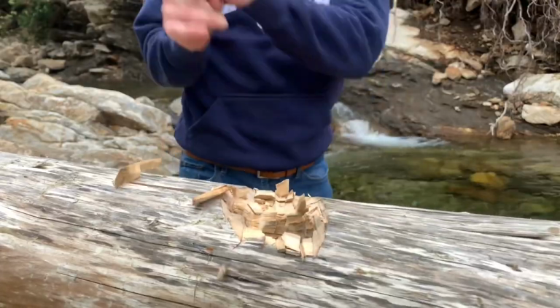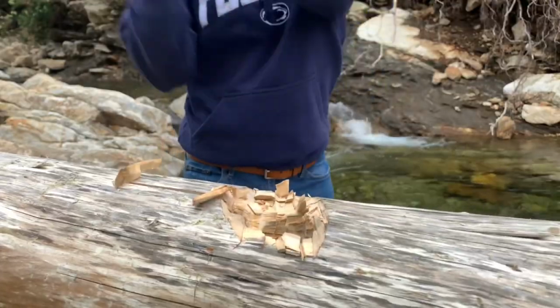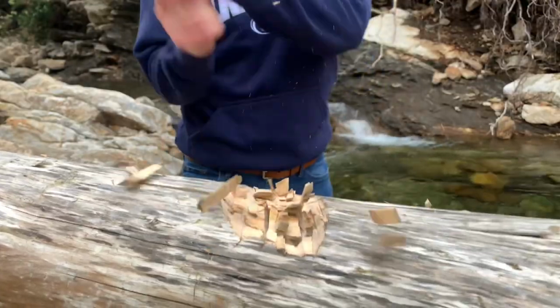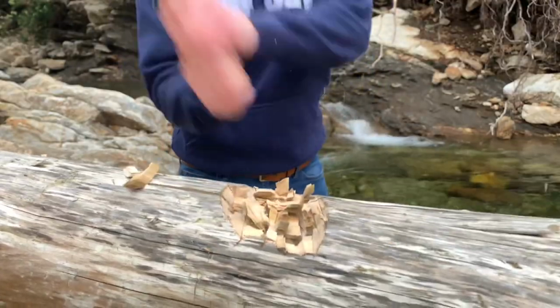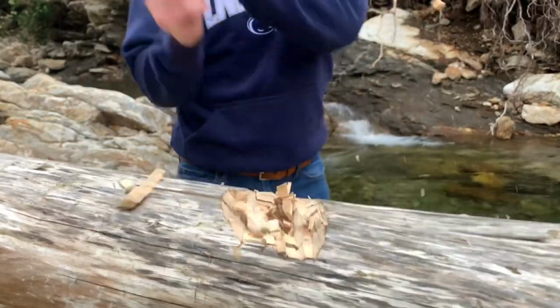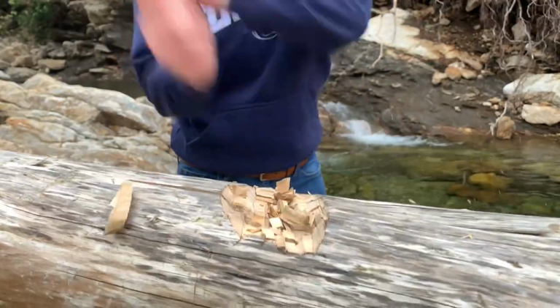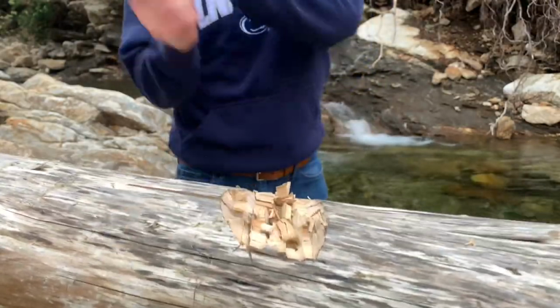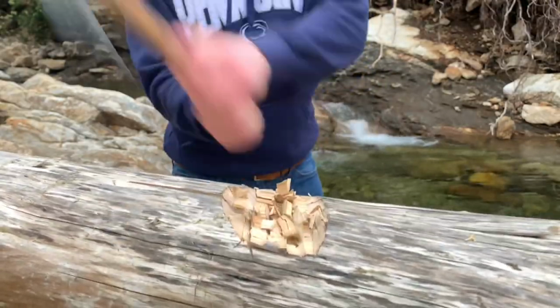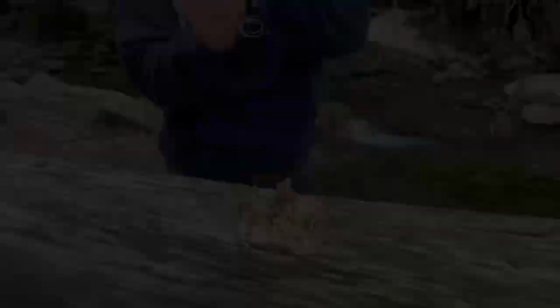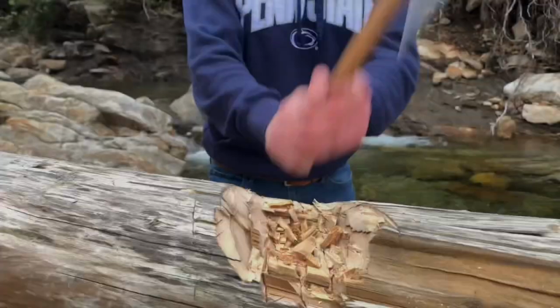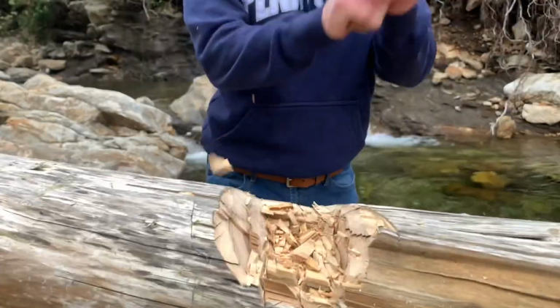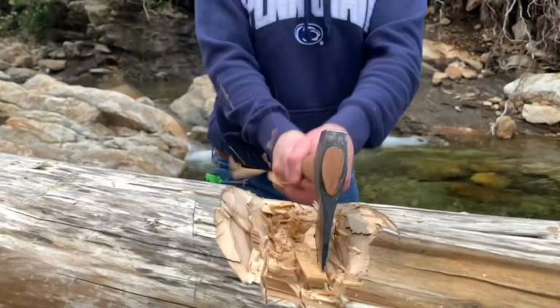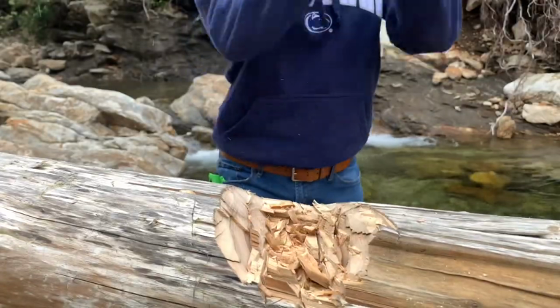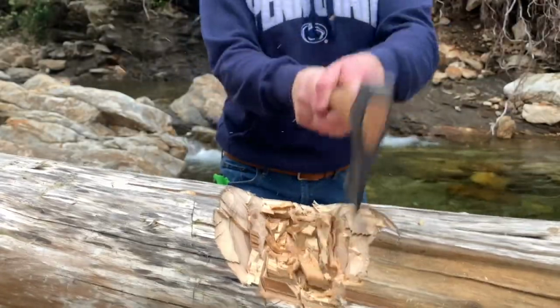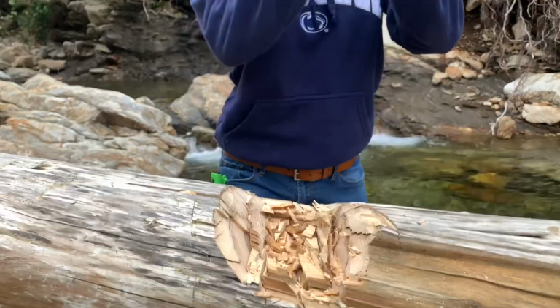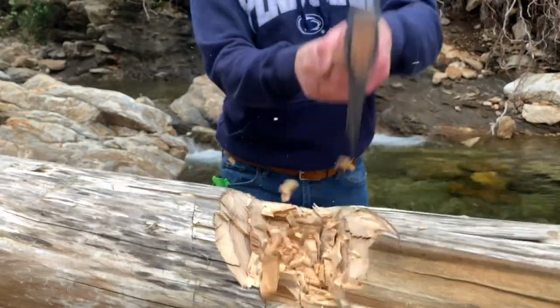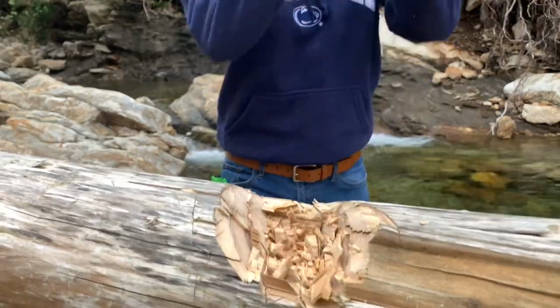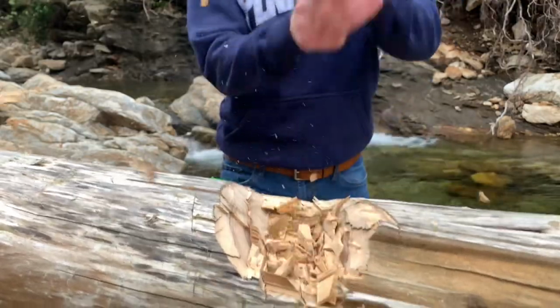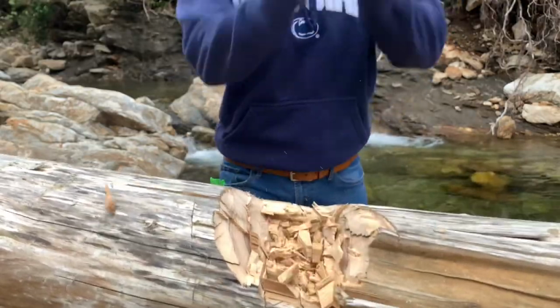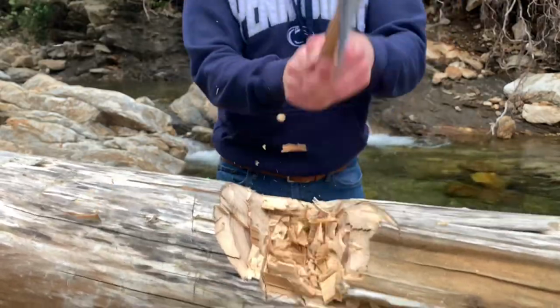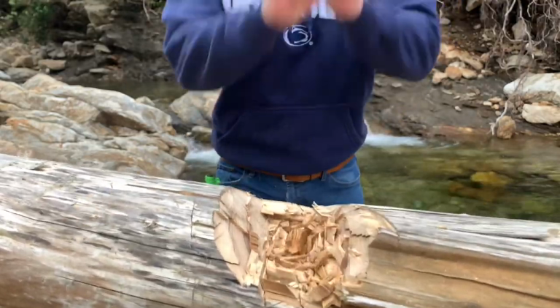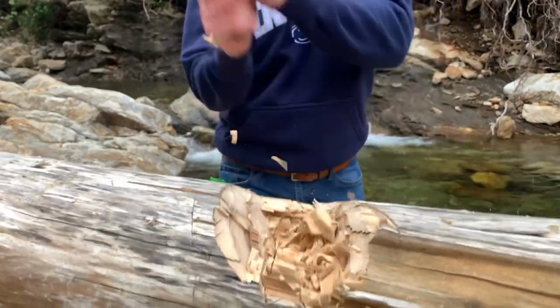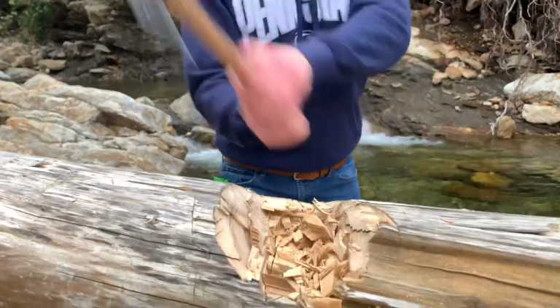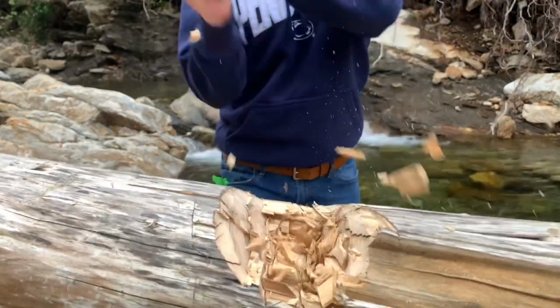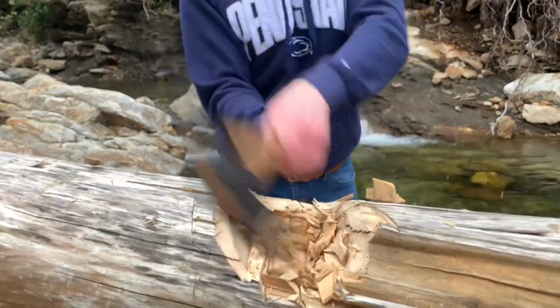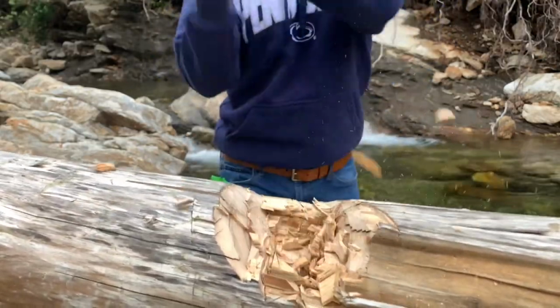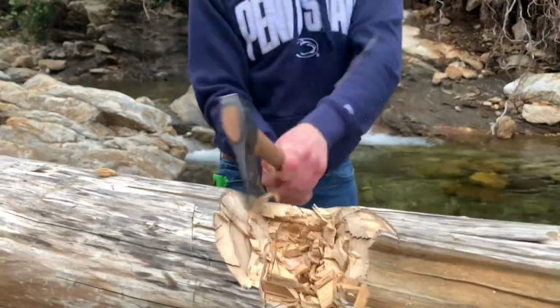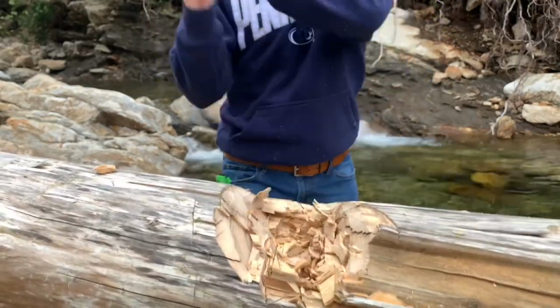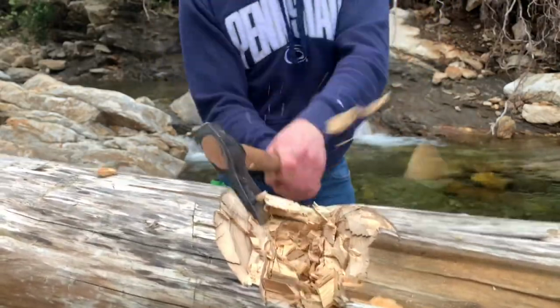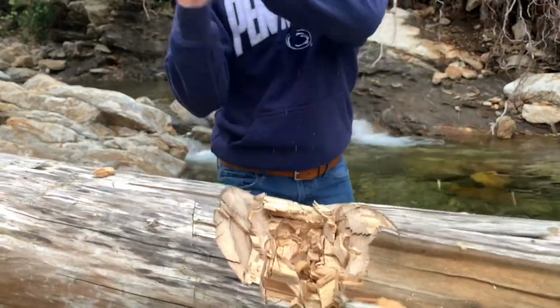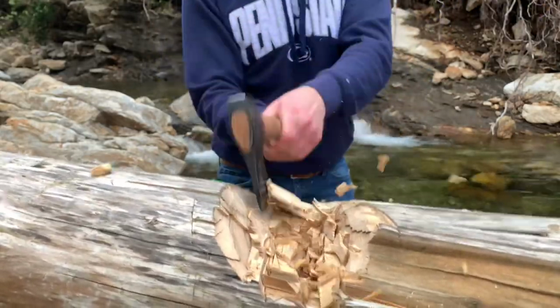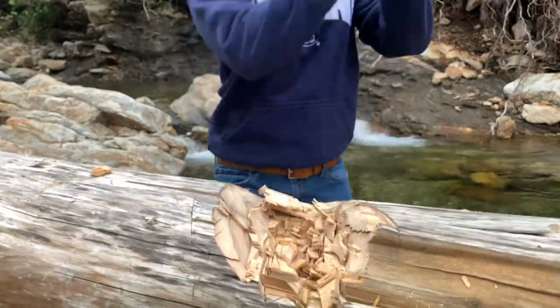But first, just appreciate how this hatchet is chopping the log. It's throwing wood like there's no tomorrow. It just really wants to cut through the log.